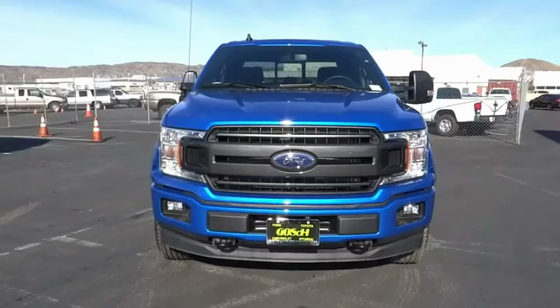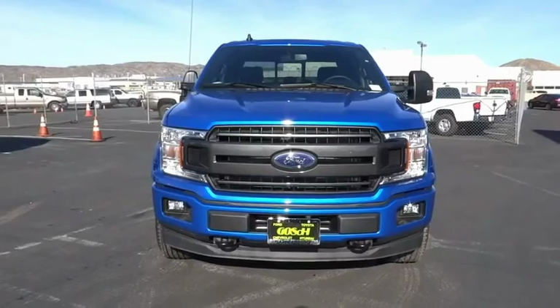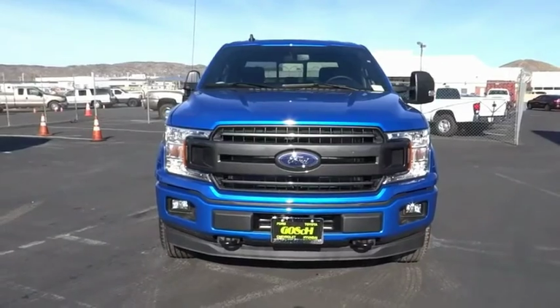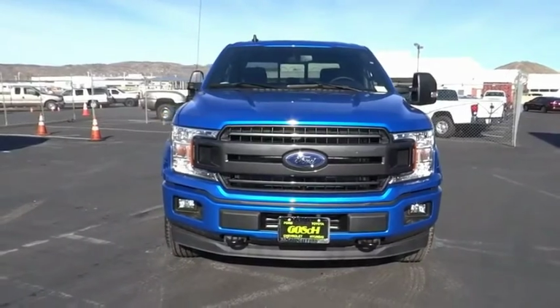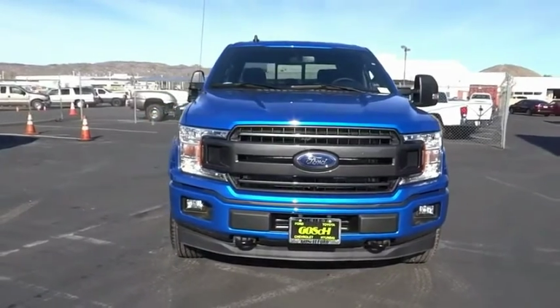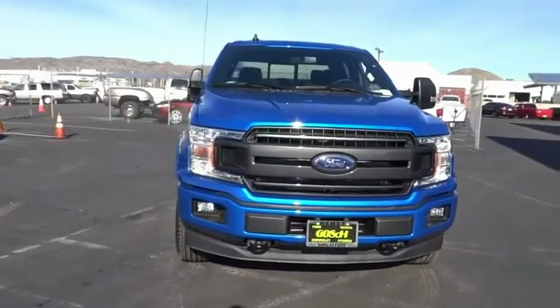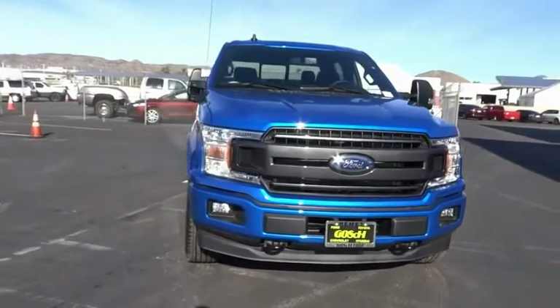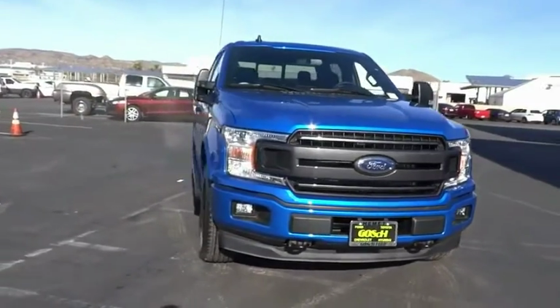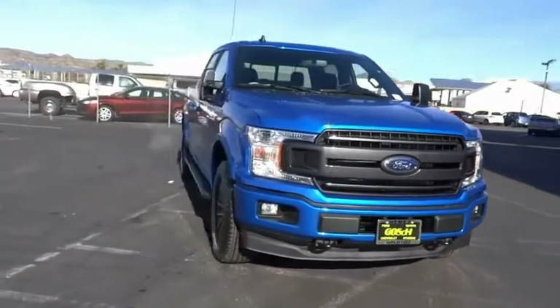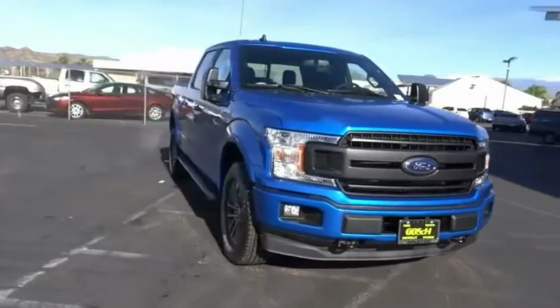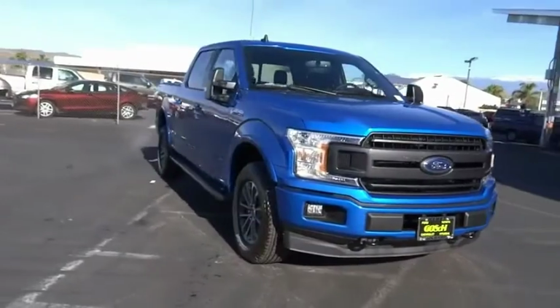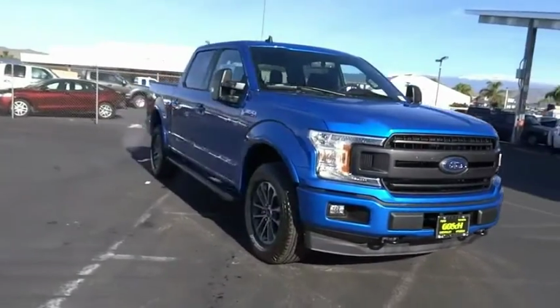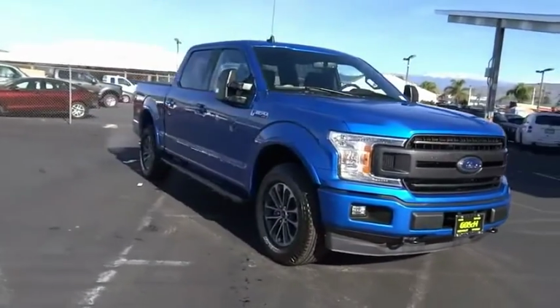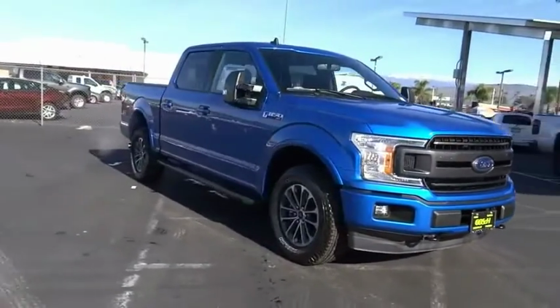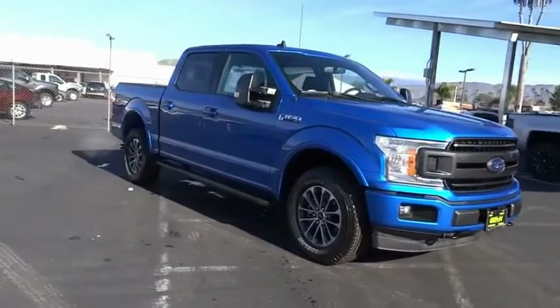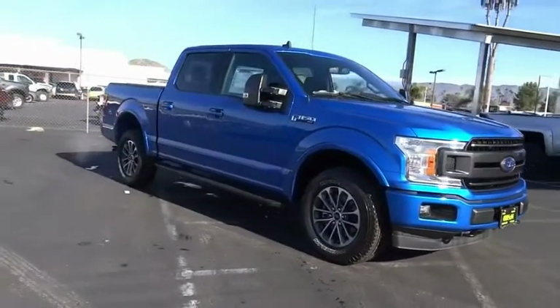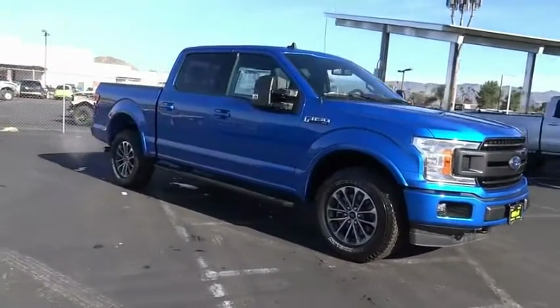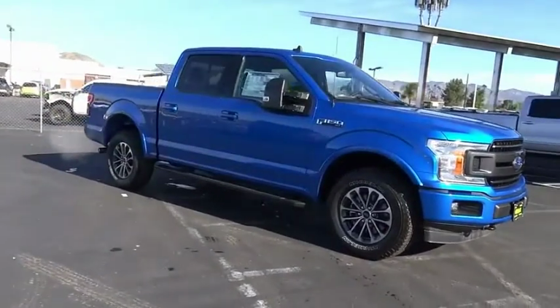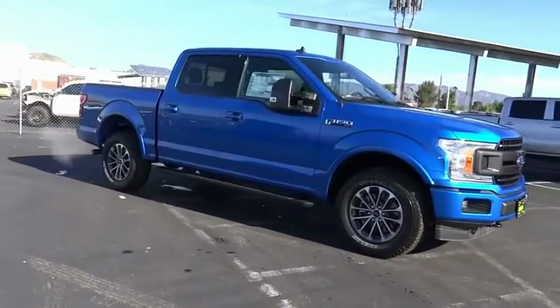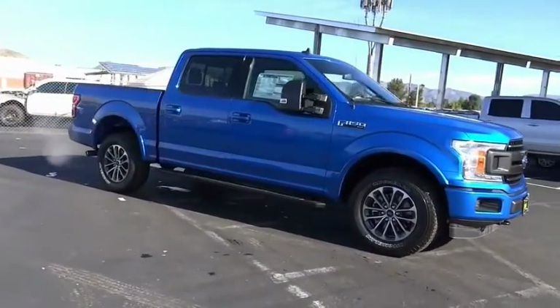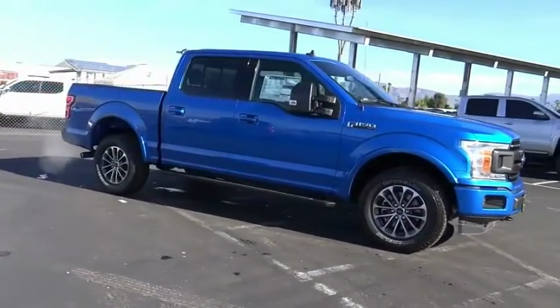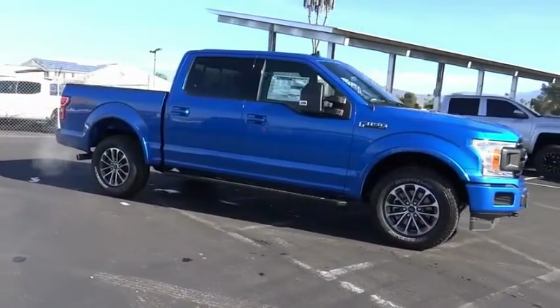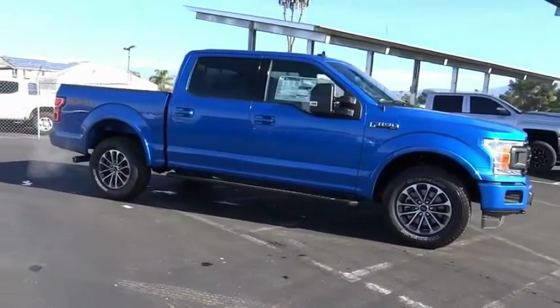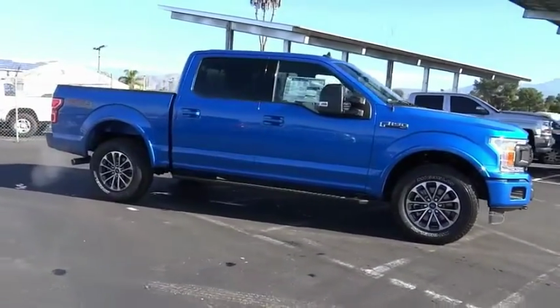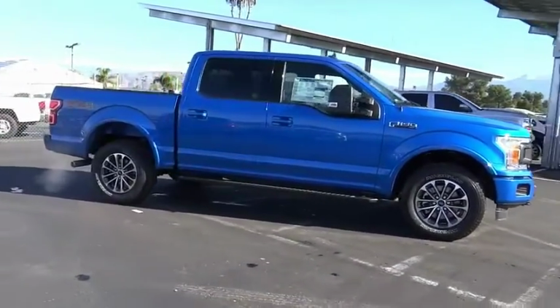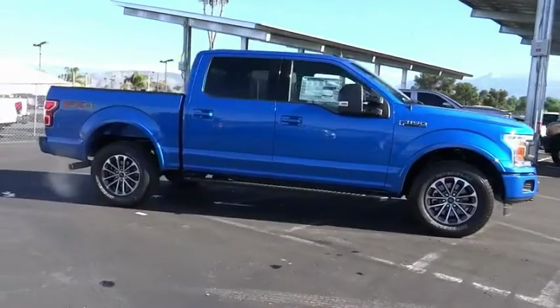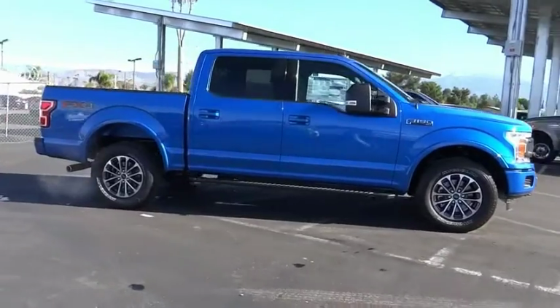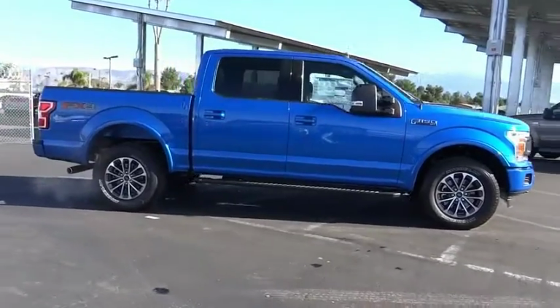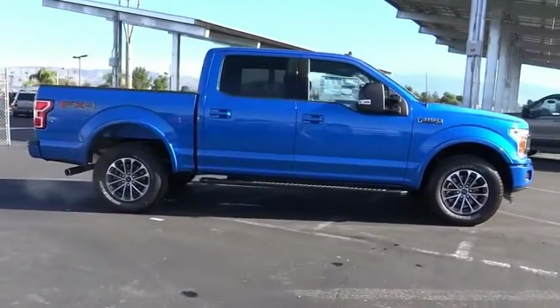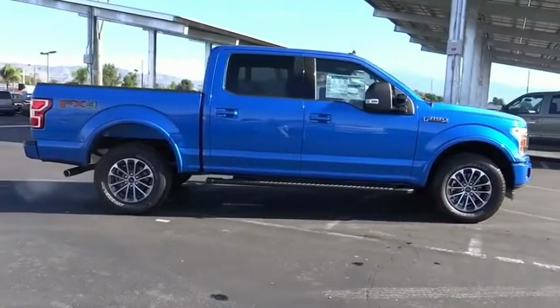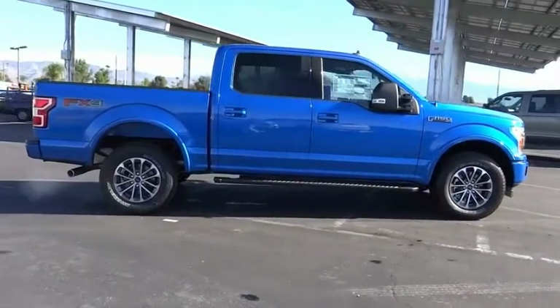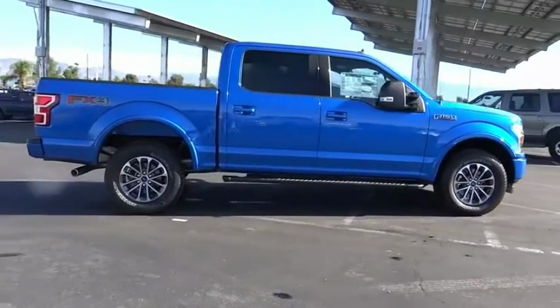Stop by and take a look at the 2020 F-150. A Ford F-150 knows how to handle any situation. It's built to follow orders. No whining.